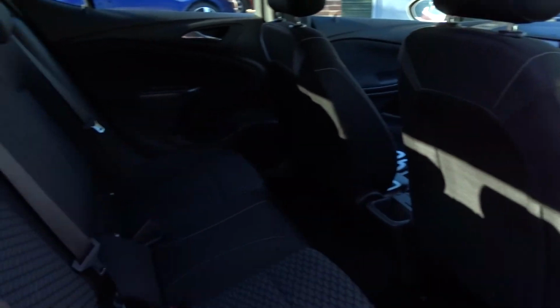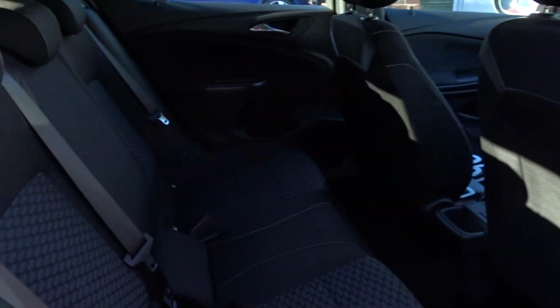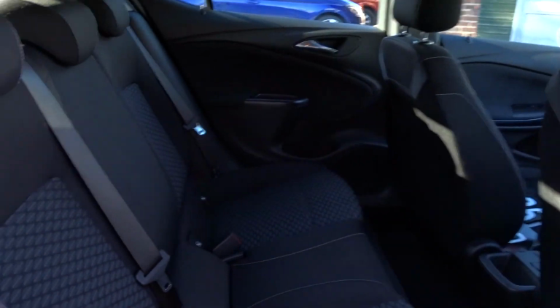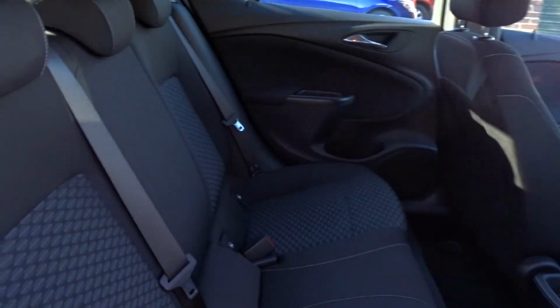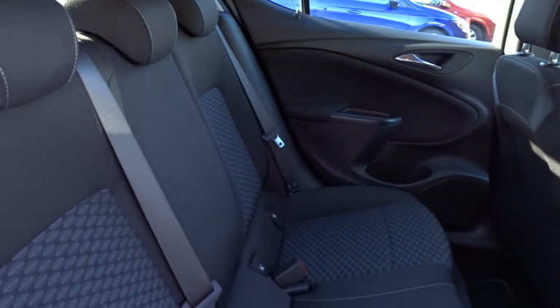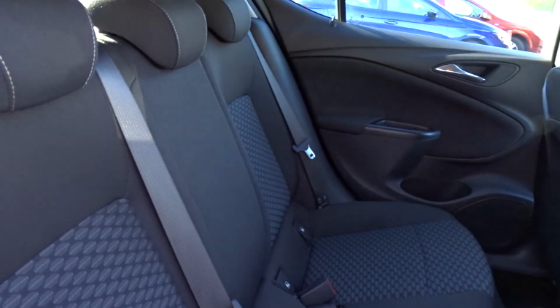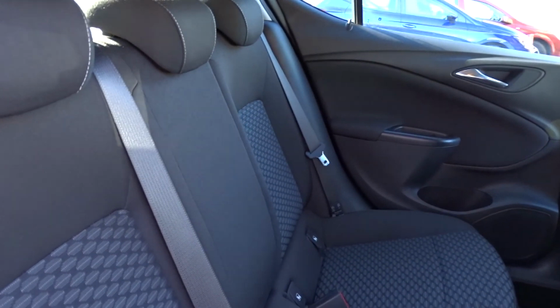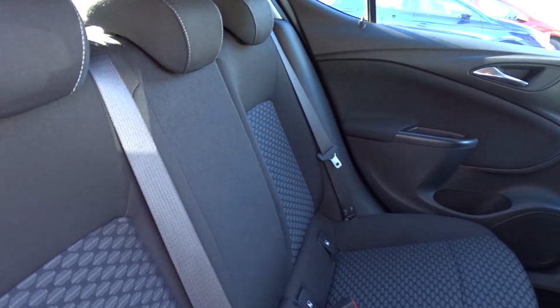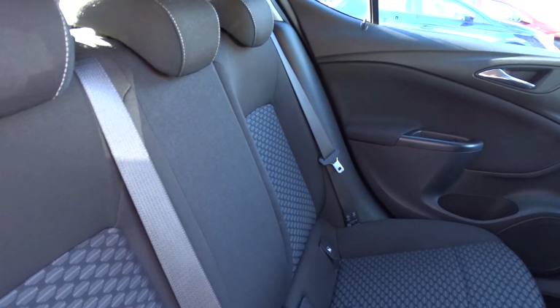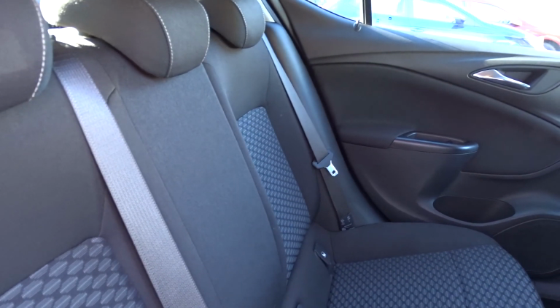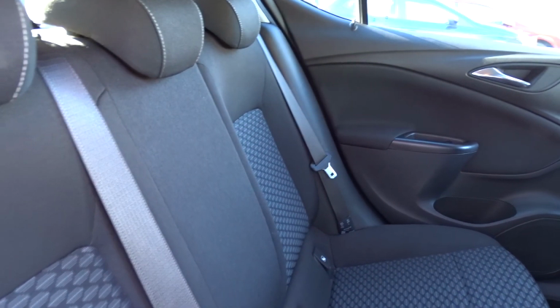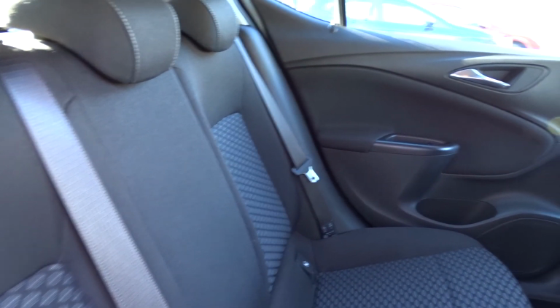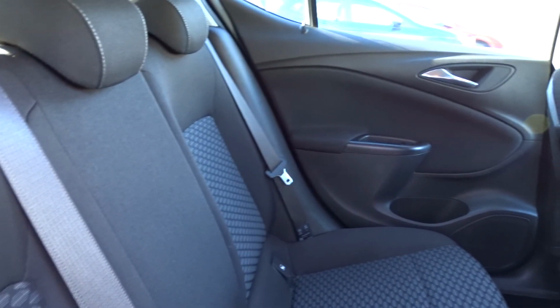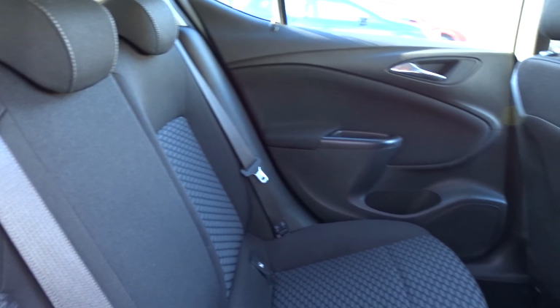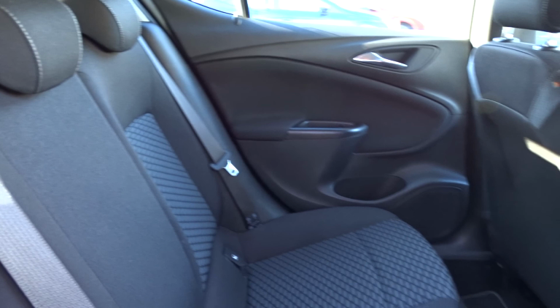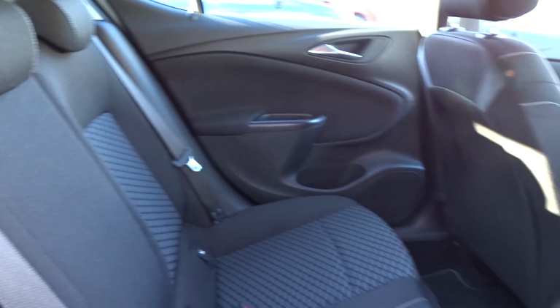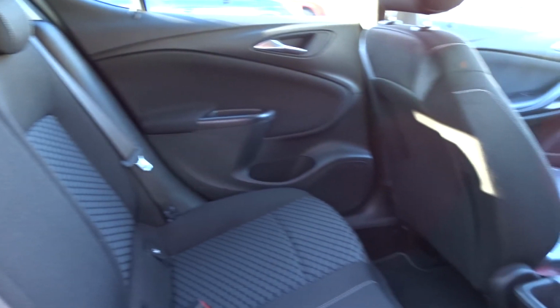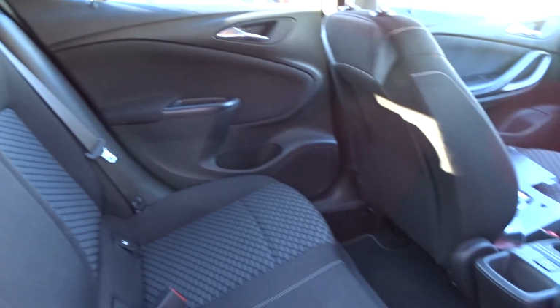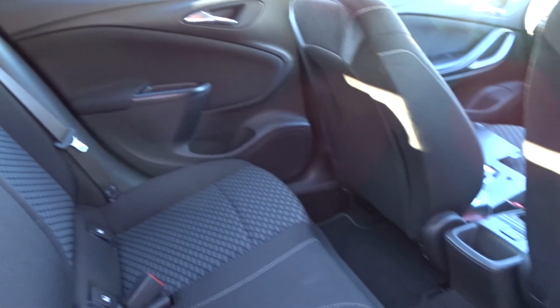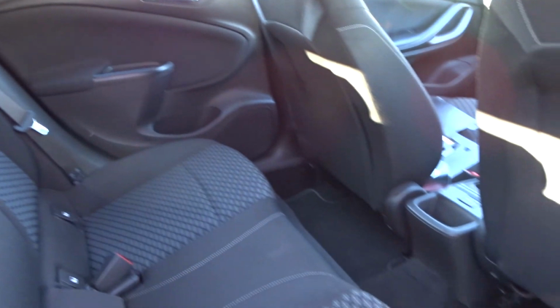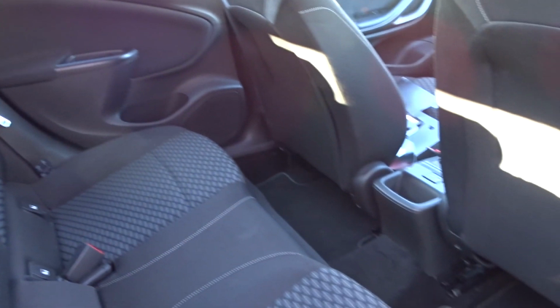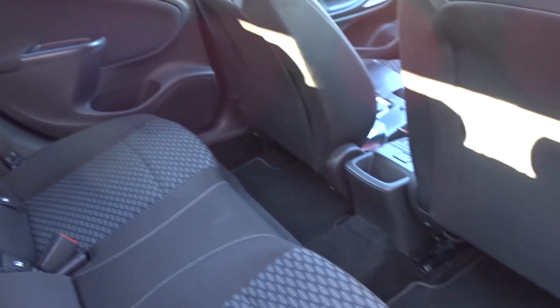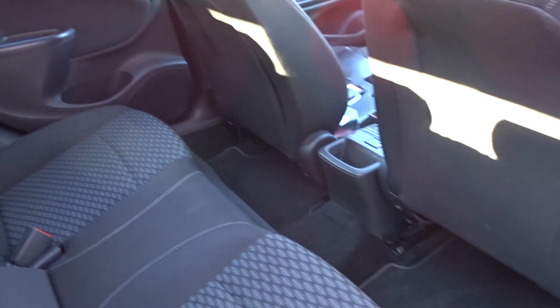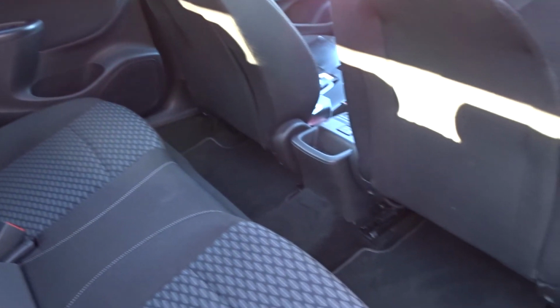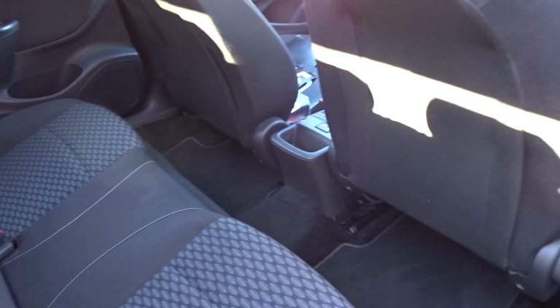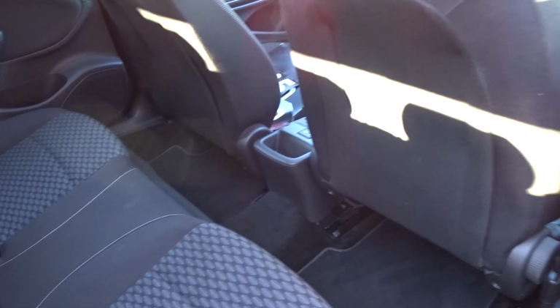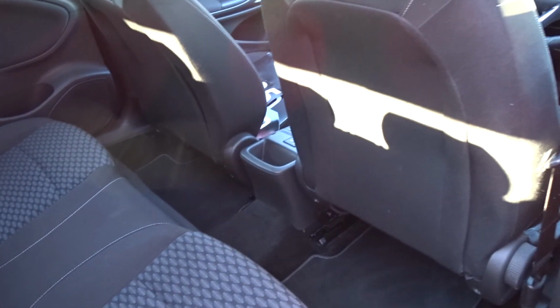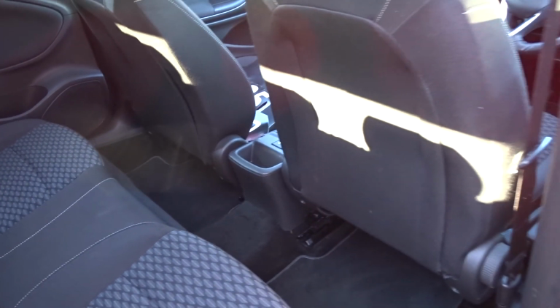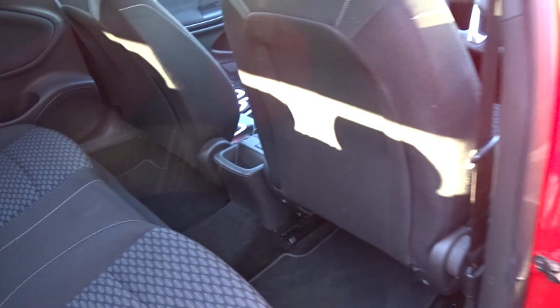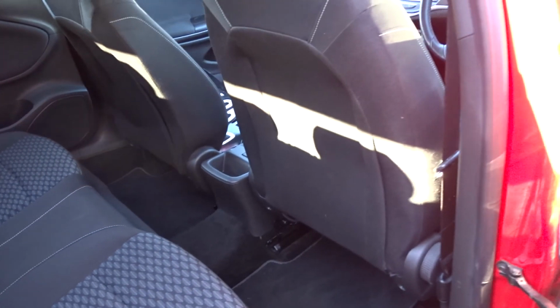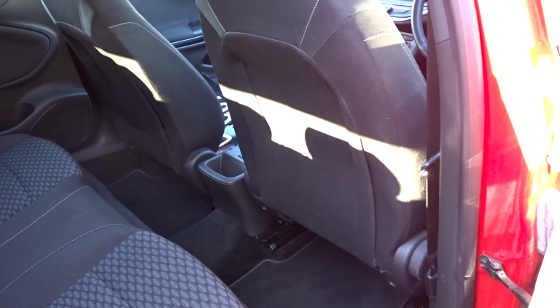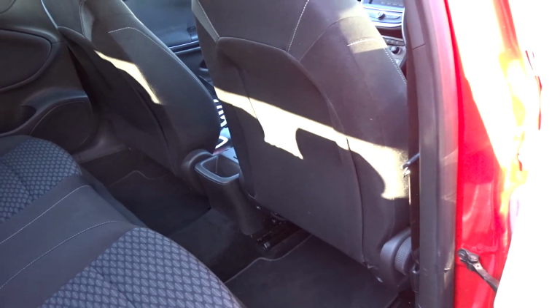Plenty of space in the rear for up to three passengers to sit quite comfortably. As you can see, there's loads of legroom in there, even when the front seats are pushed all the way back.